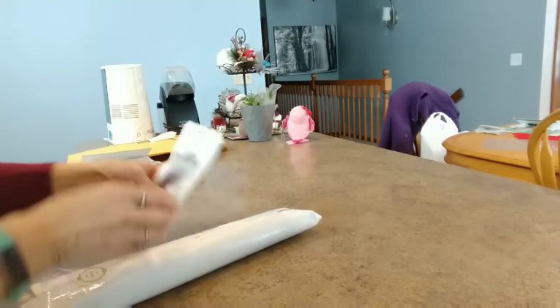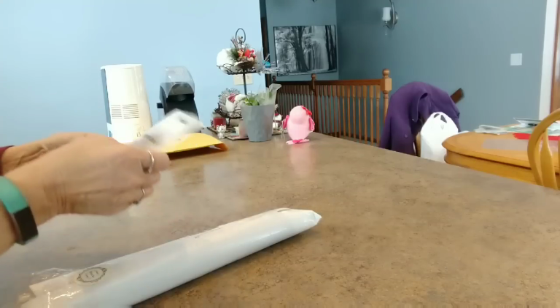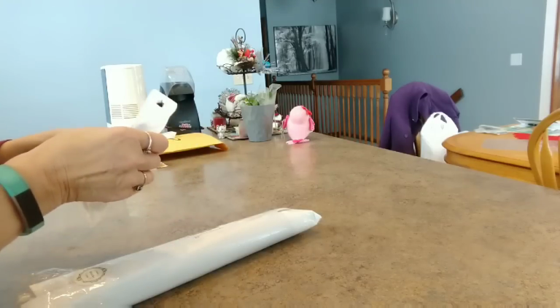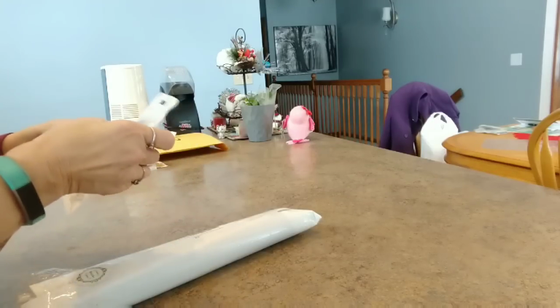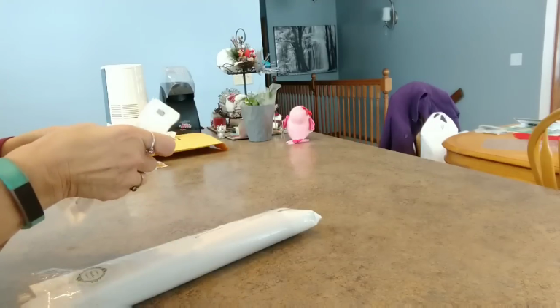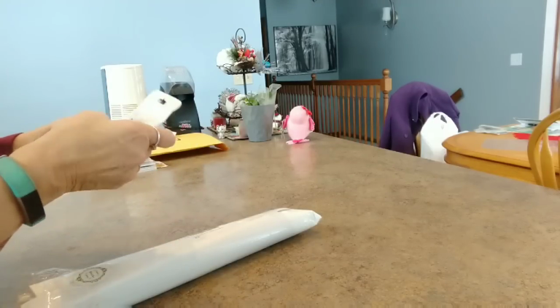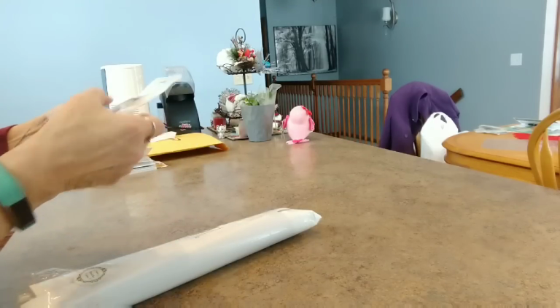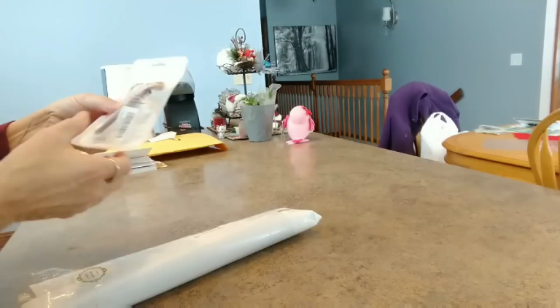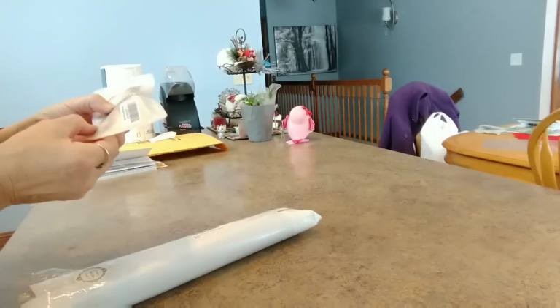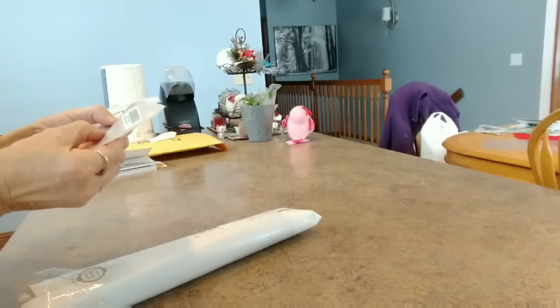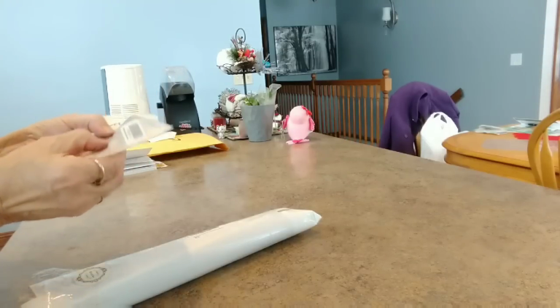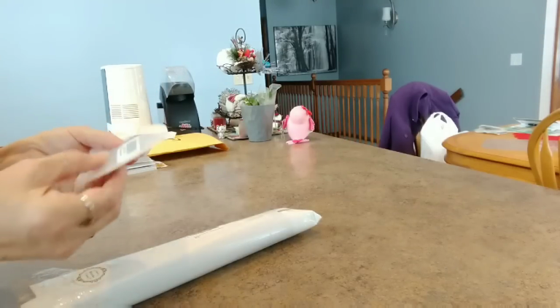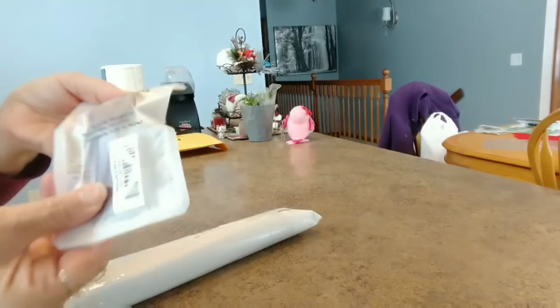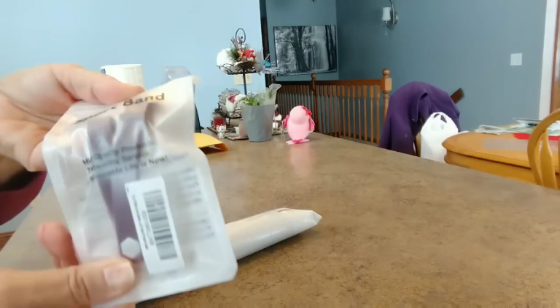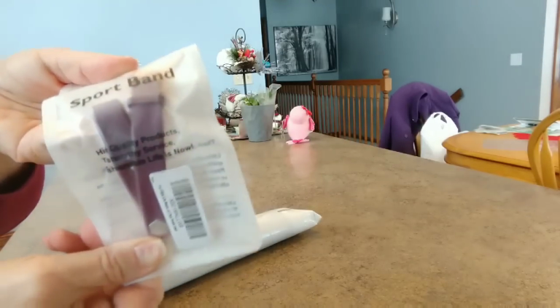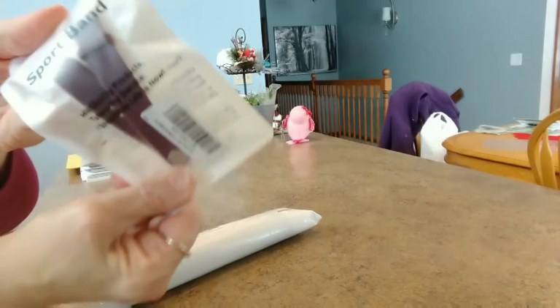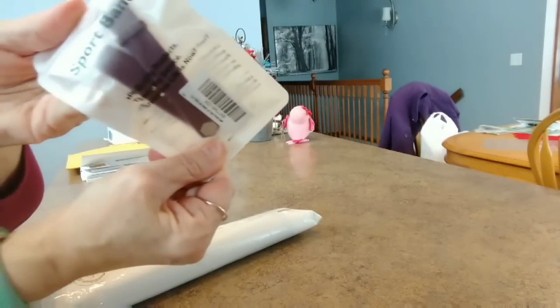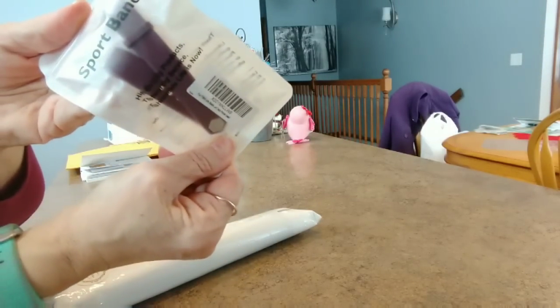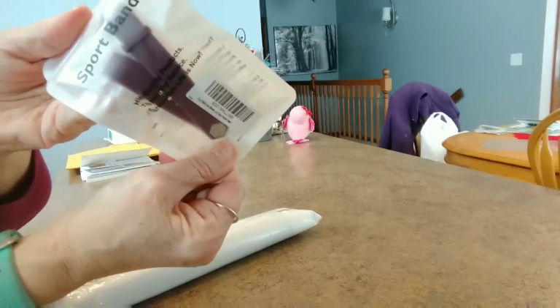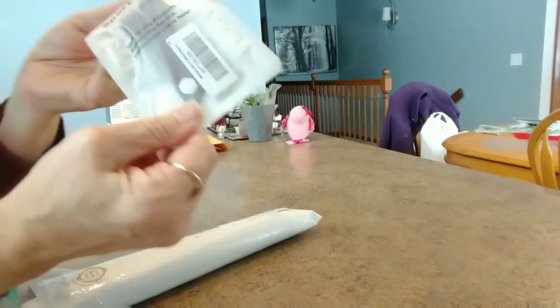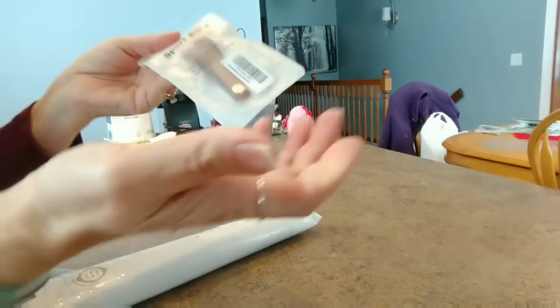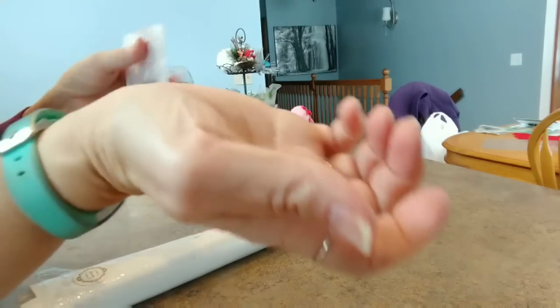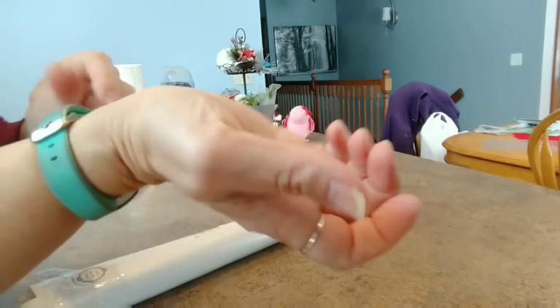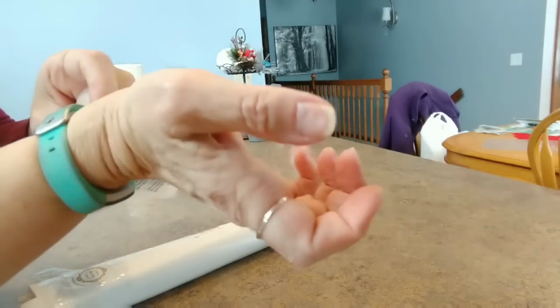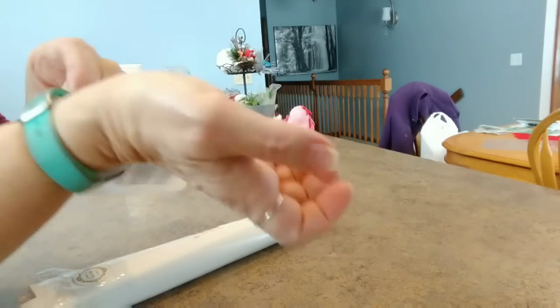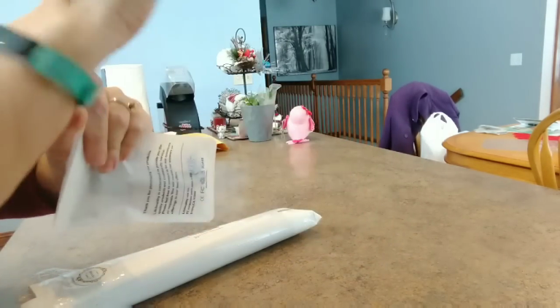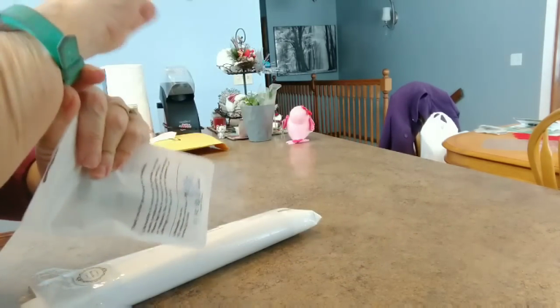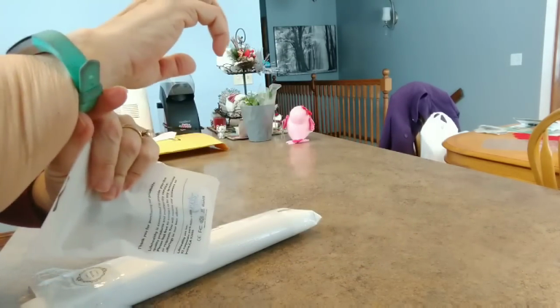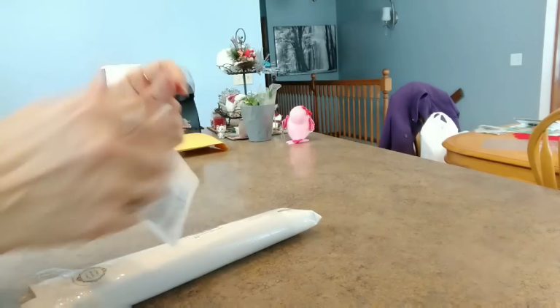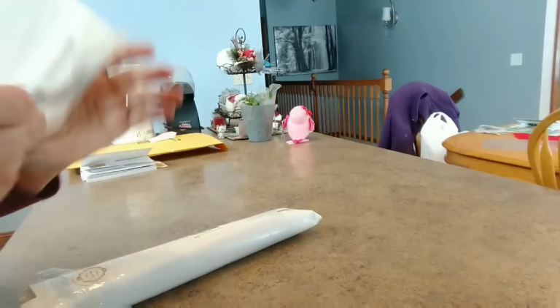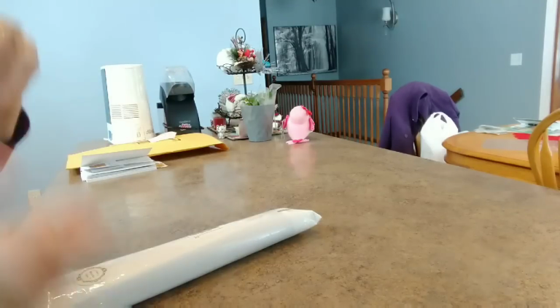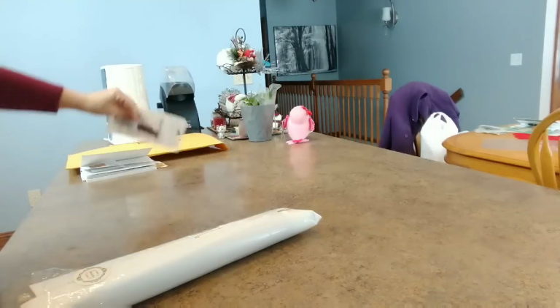Here's some non-diamond painting items. A new band for my Fitbit. This one is getting just icky and crappy and I need a new one. So there's that.